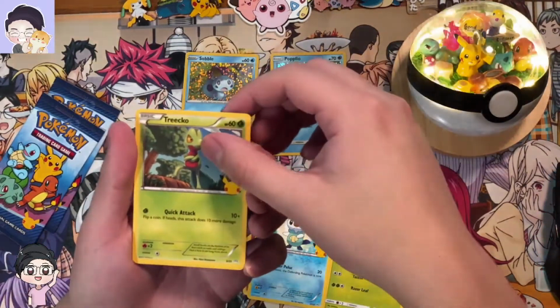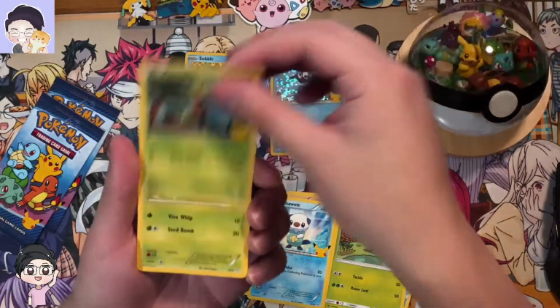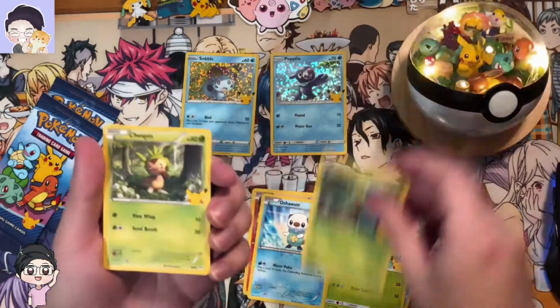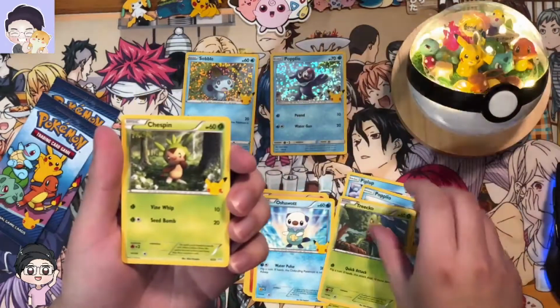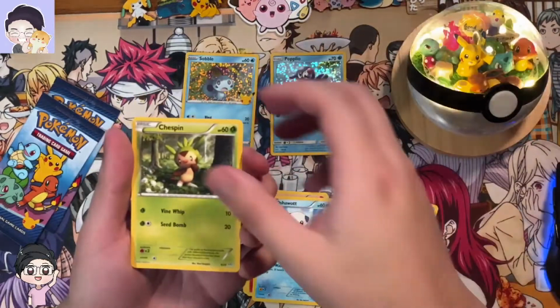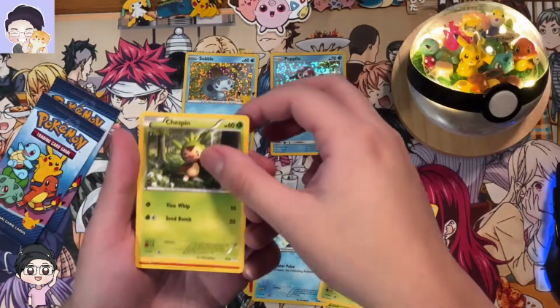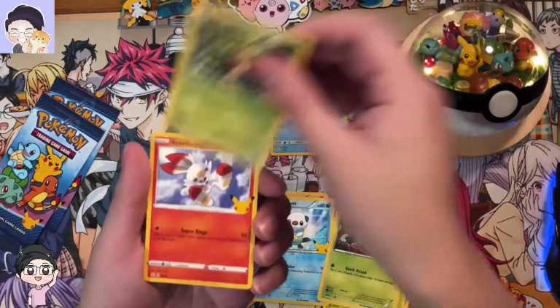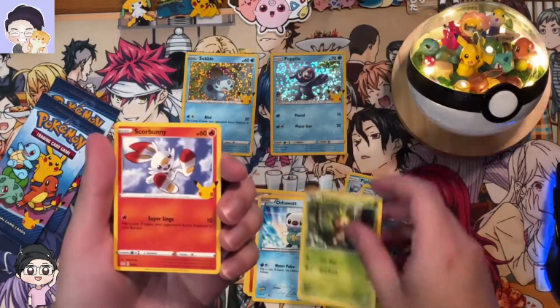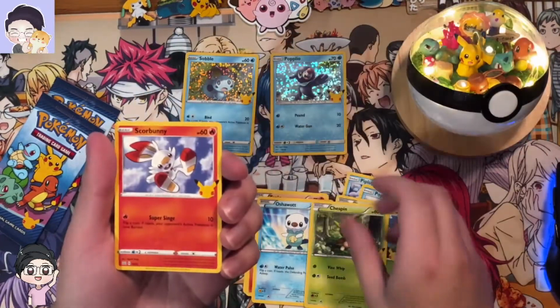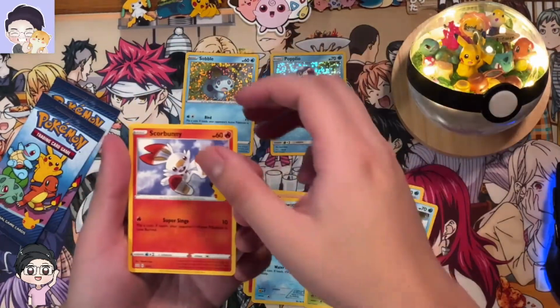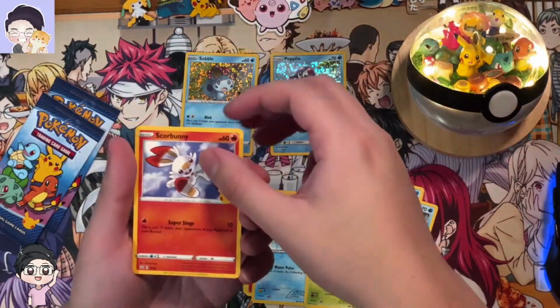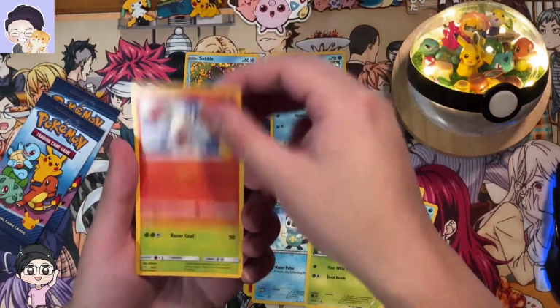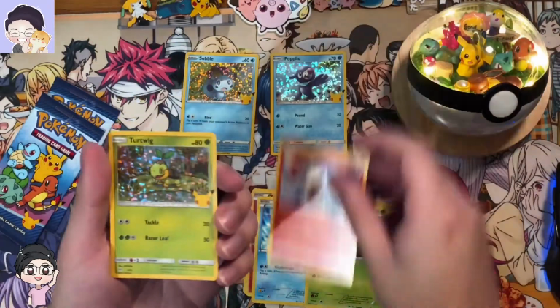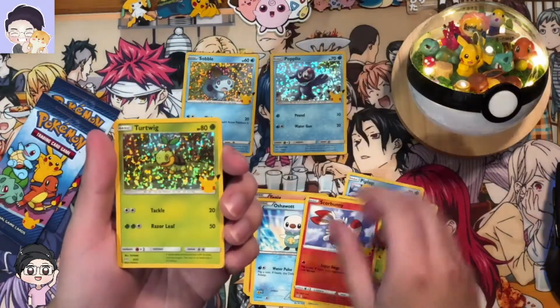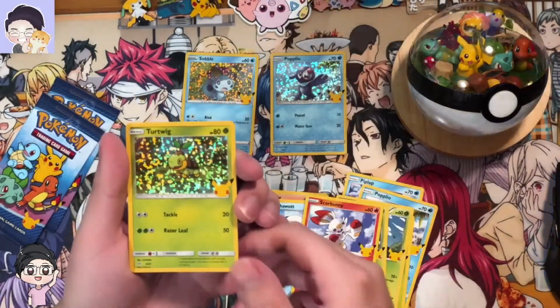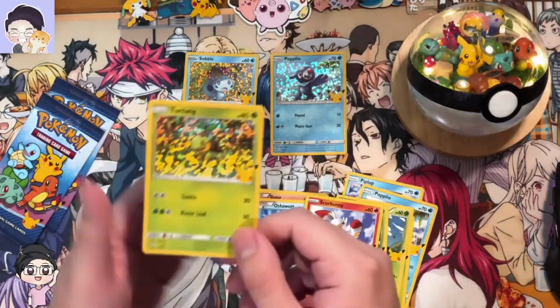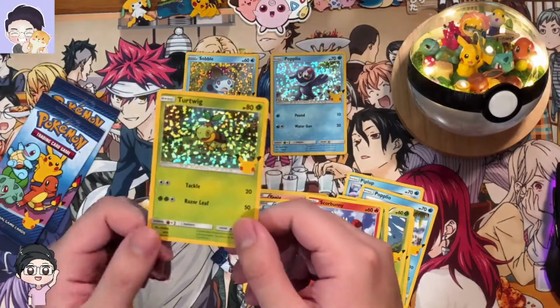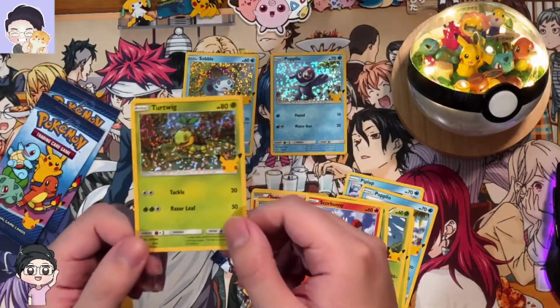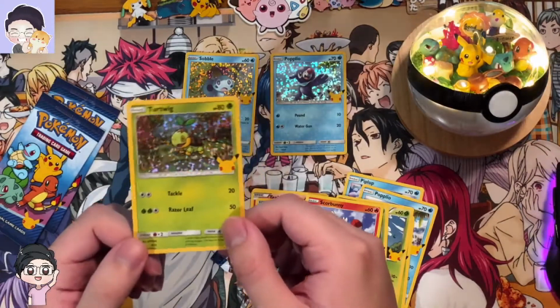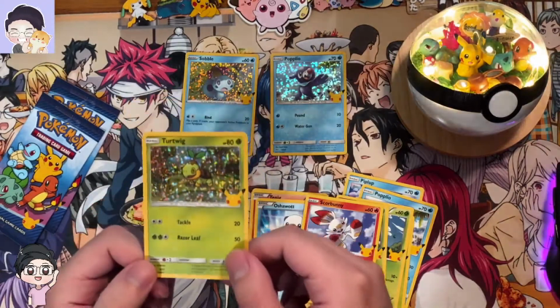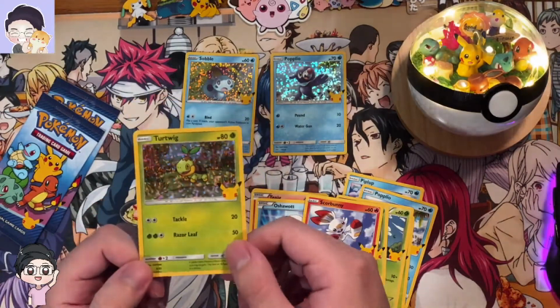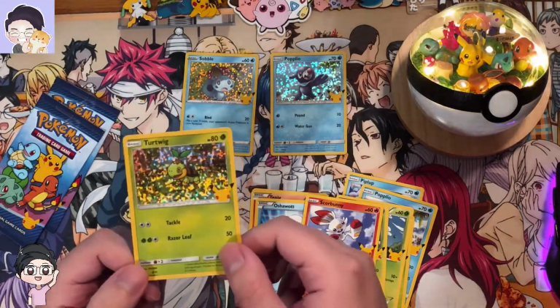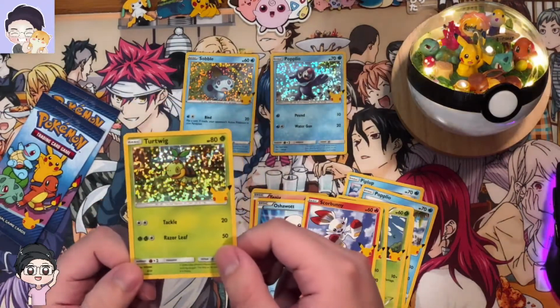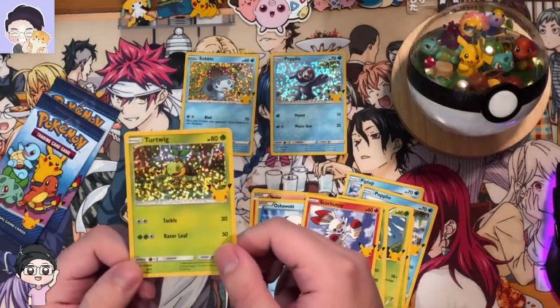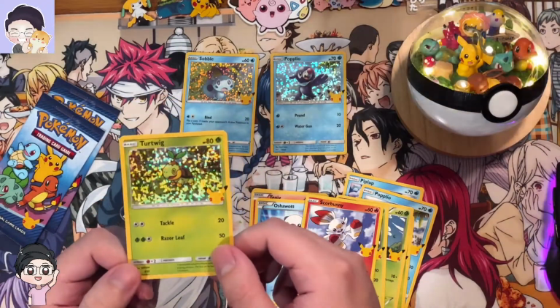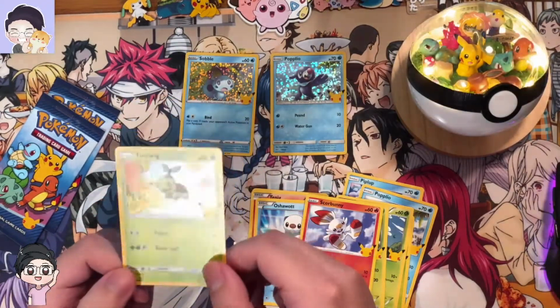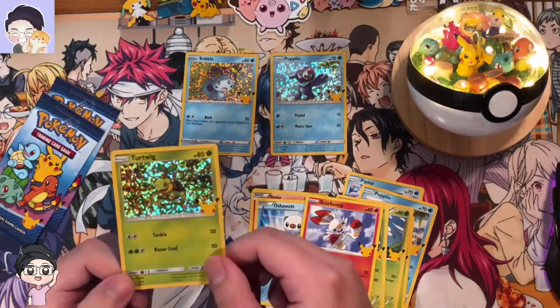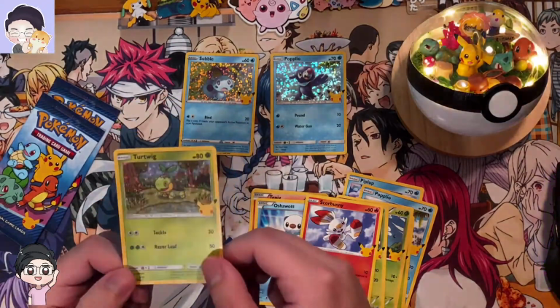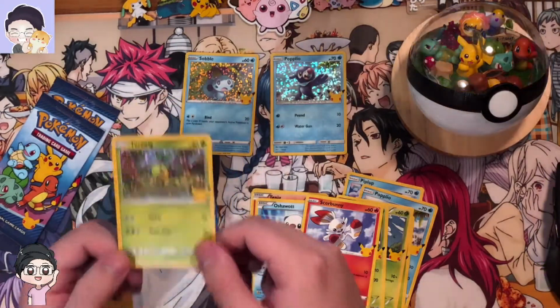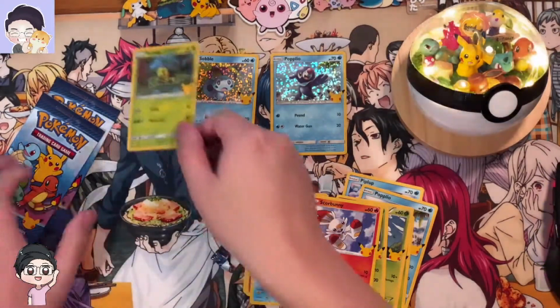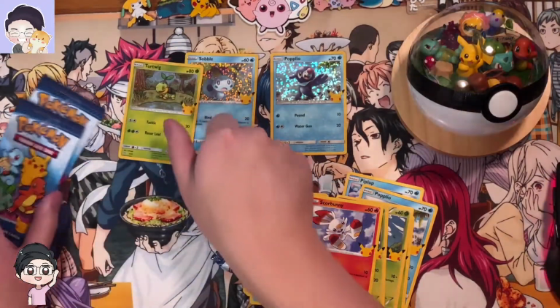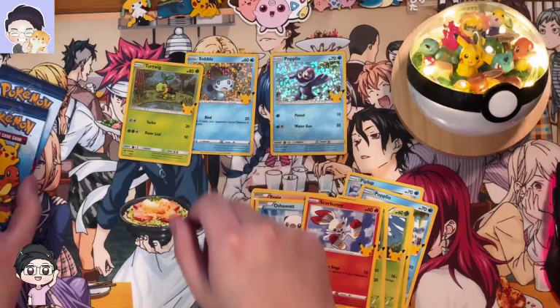We got a Rowlet, Chespin, Scorbunny, and holo Turtwig. The holos on these are pretty sparkly, so it's not too bad.